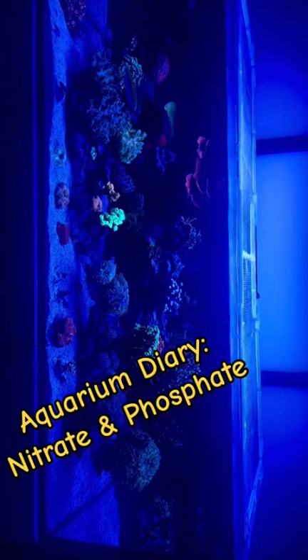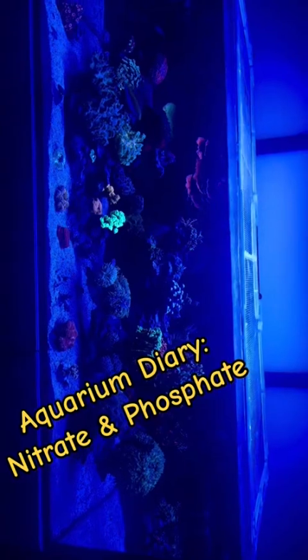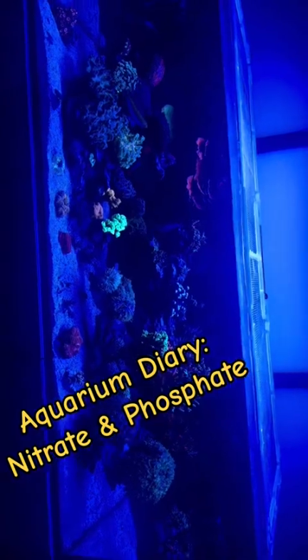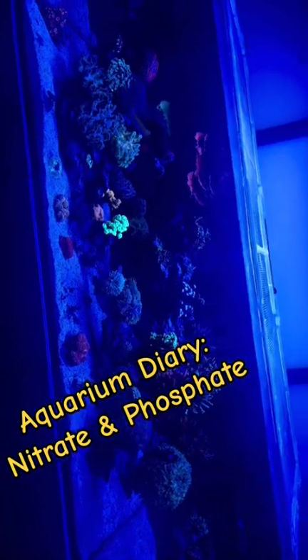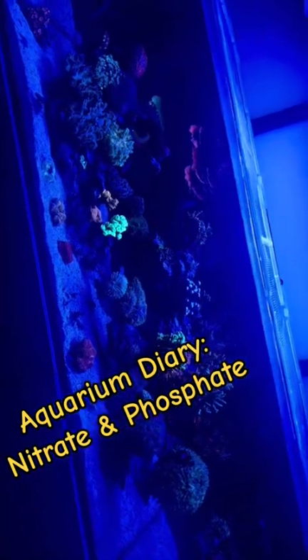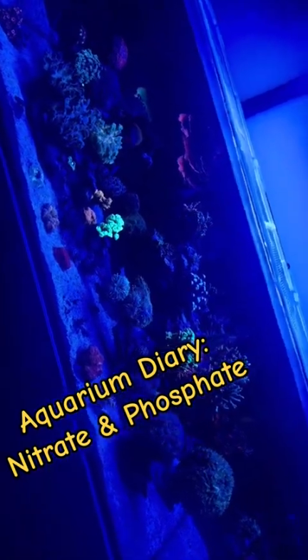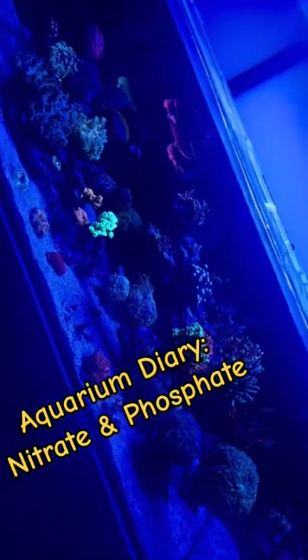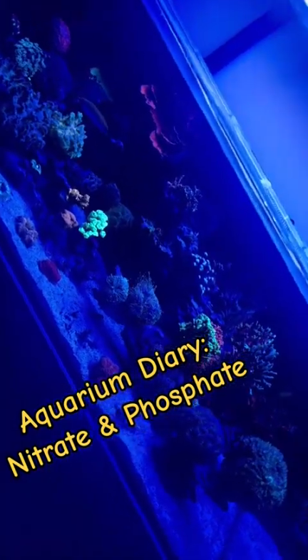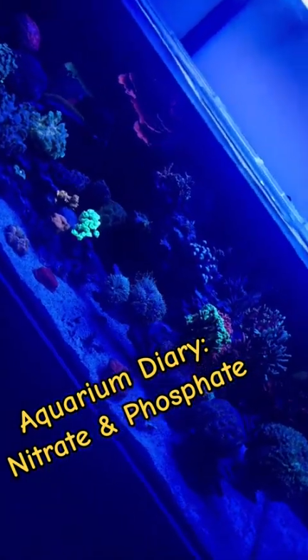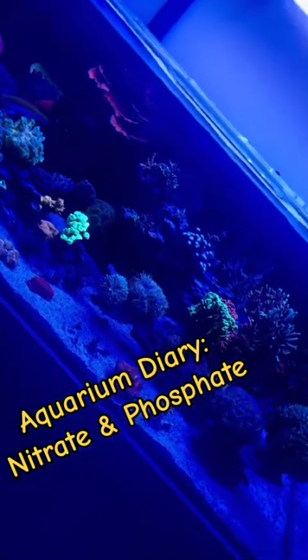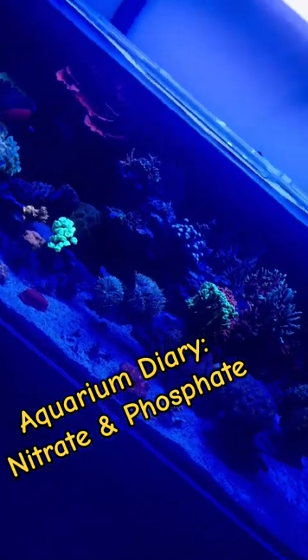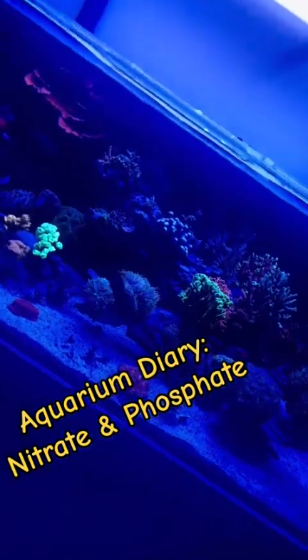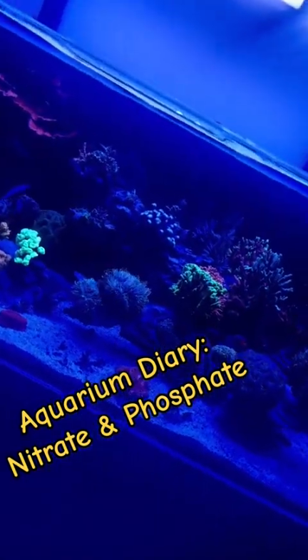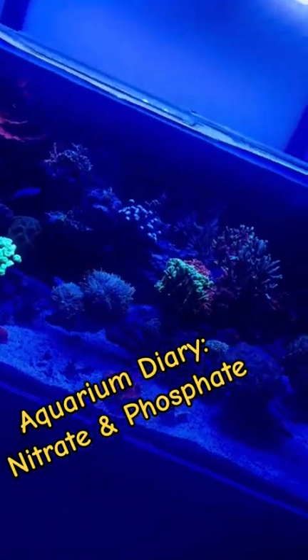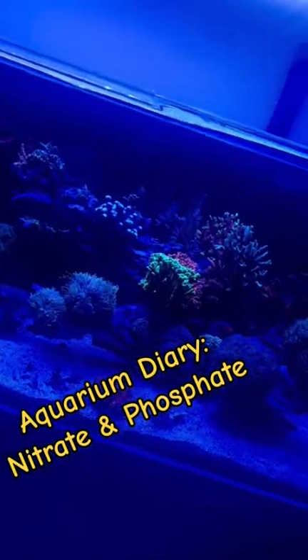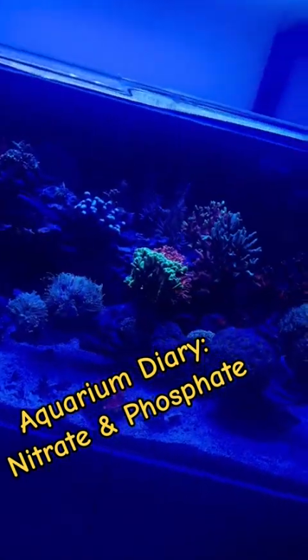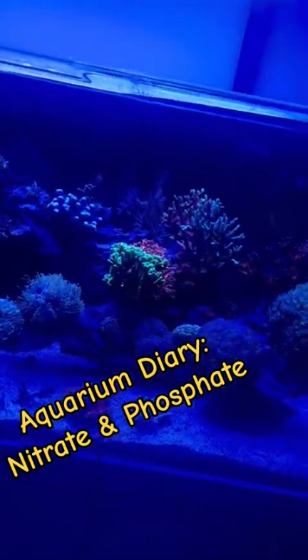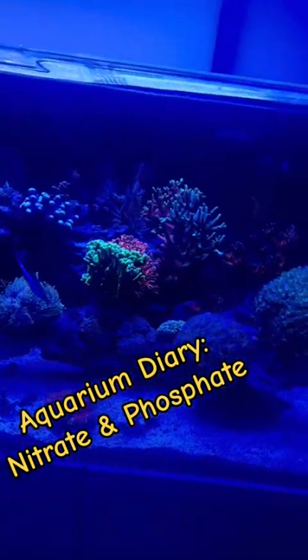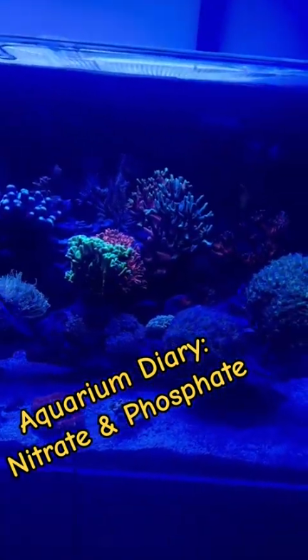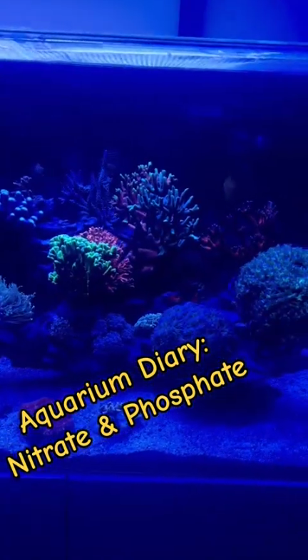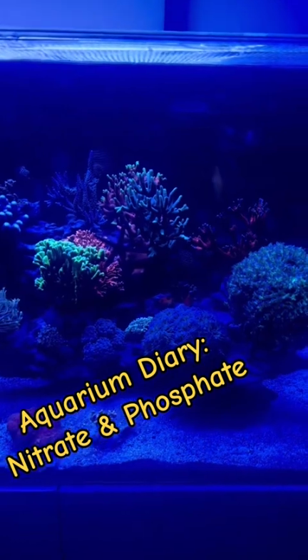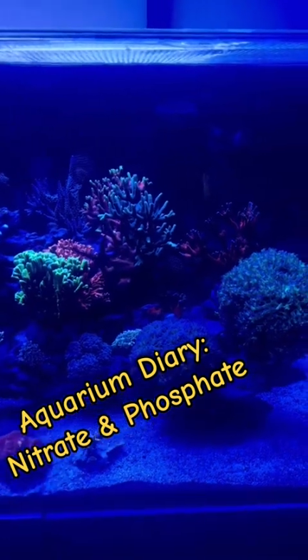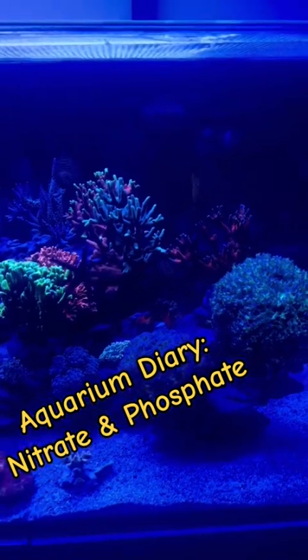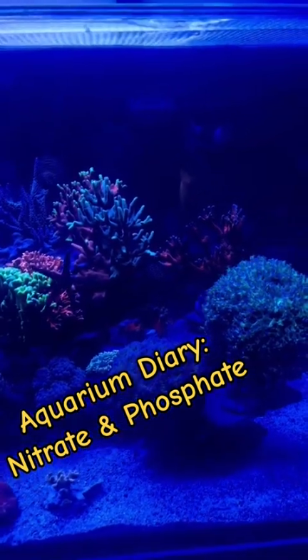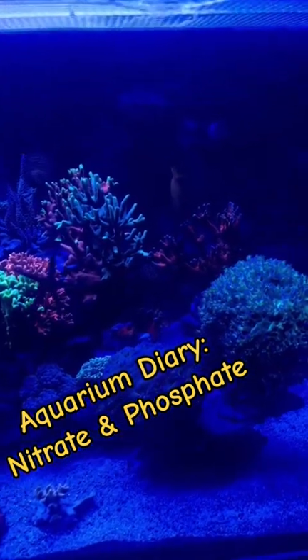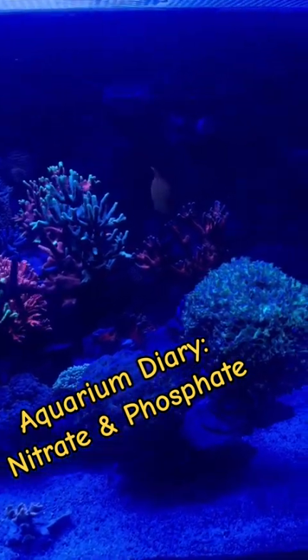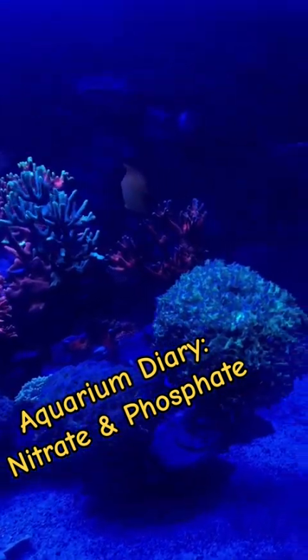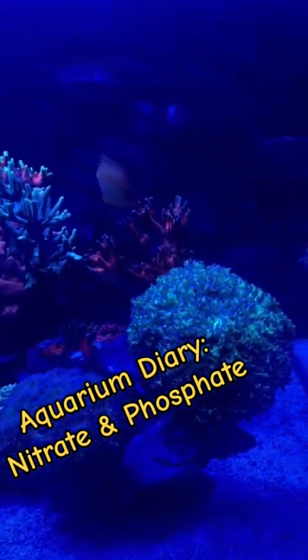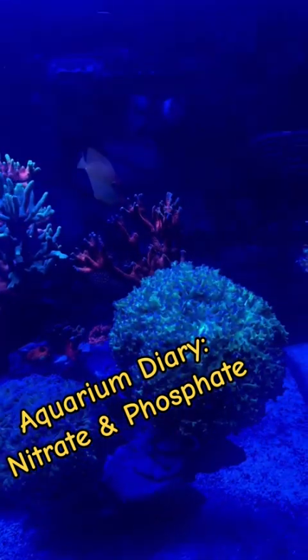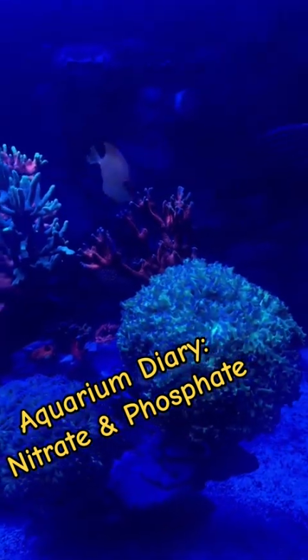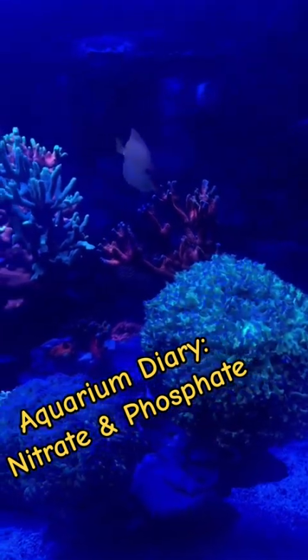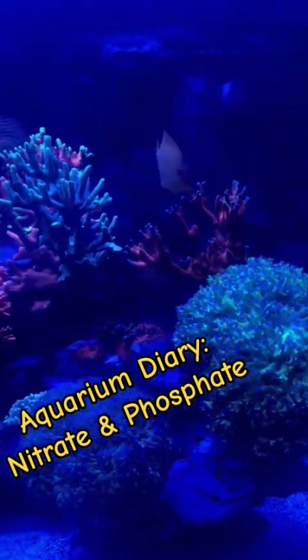Hey all, Bob here, aka Mr. E-Safe, with another Aquarium Diary Update. Today I want to talk about nitrate and phosphate in my aquarium.